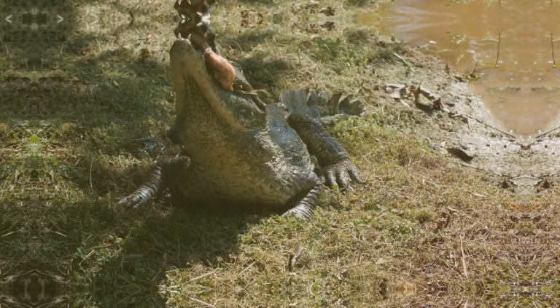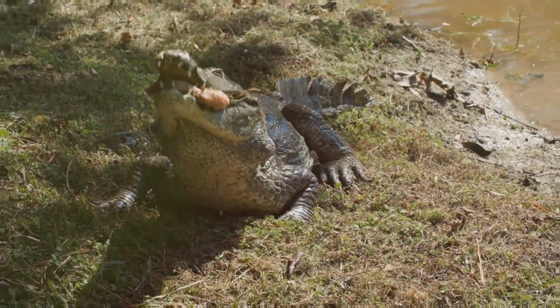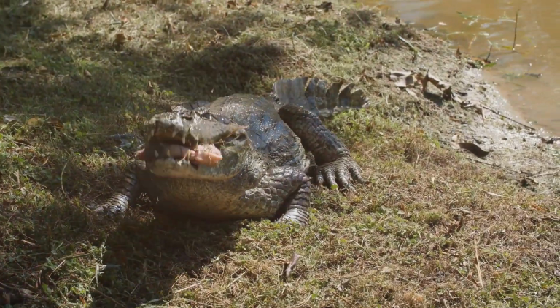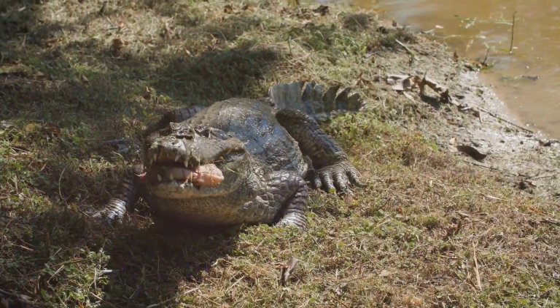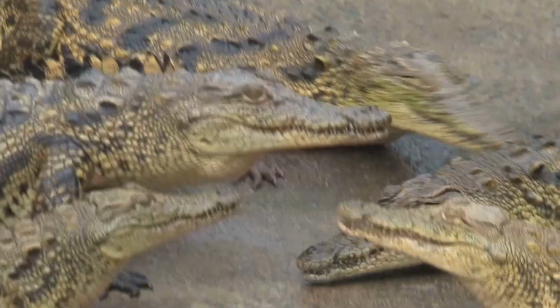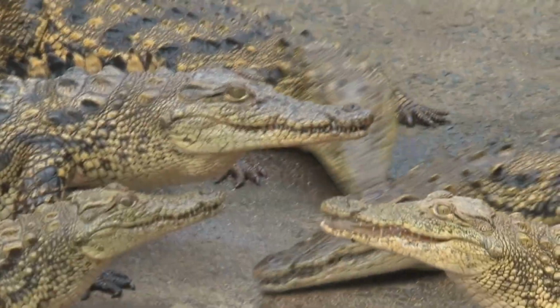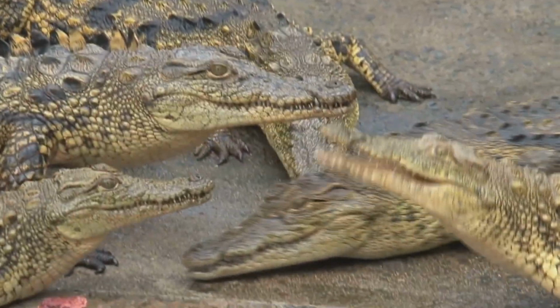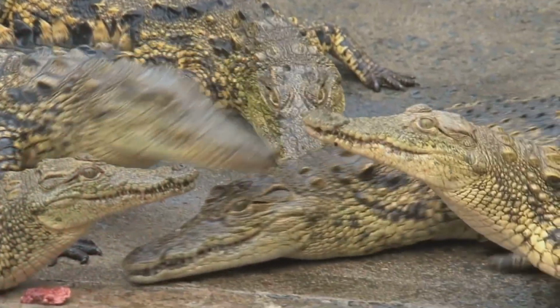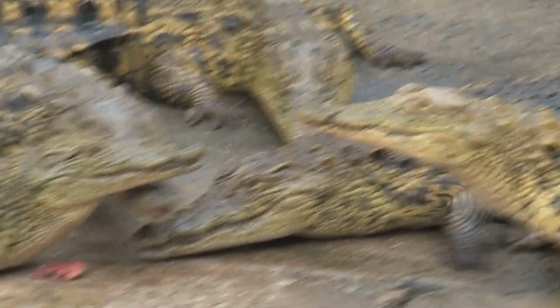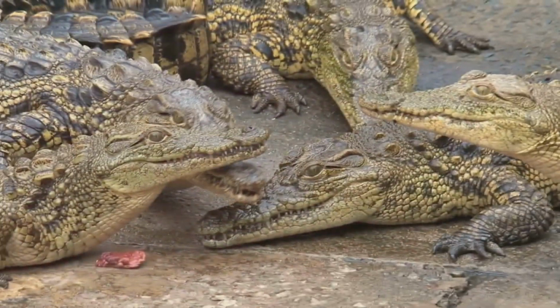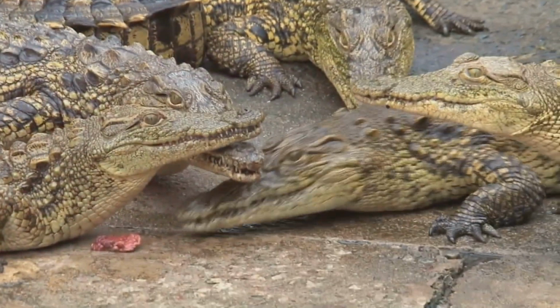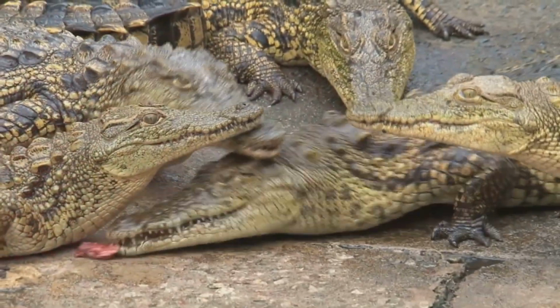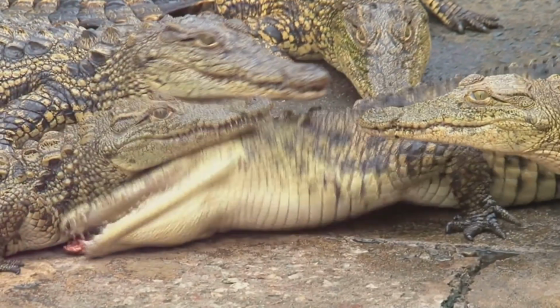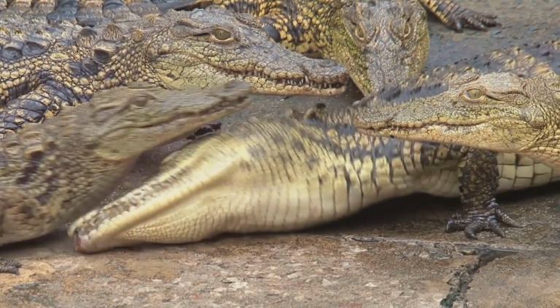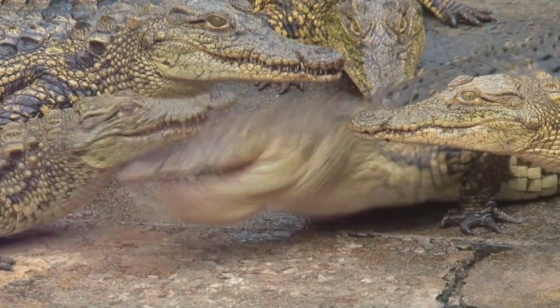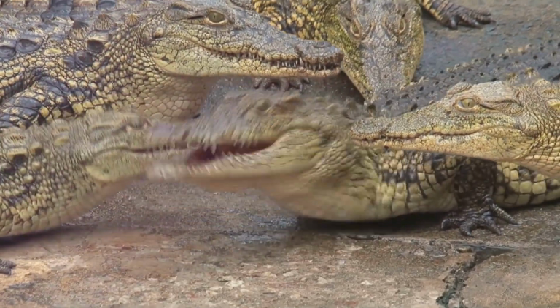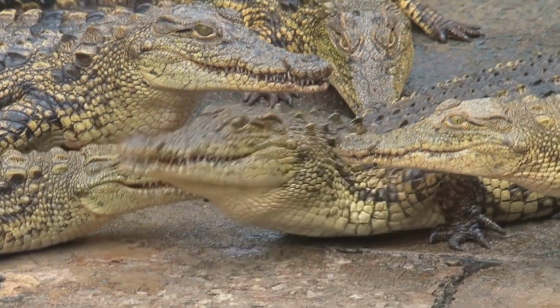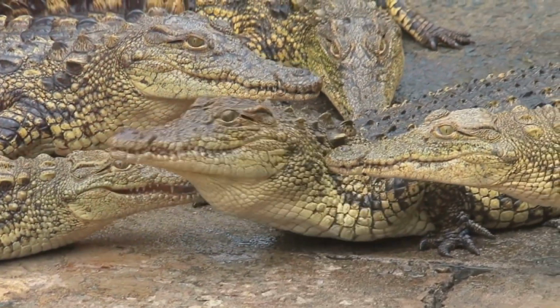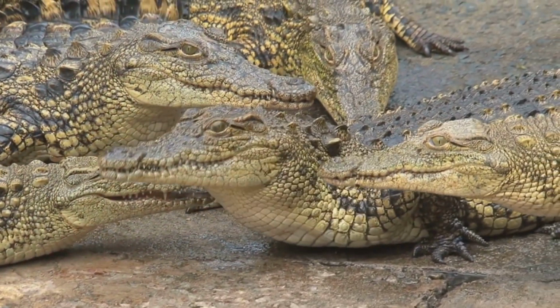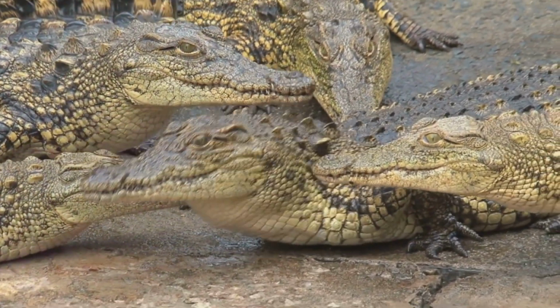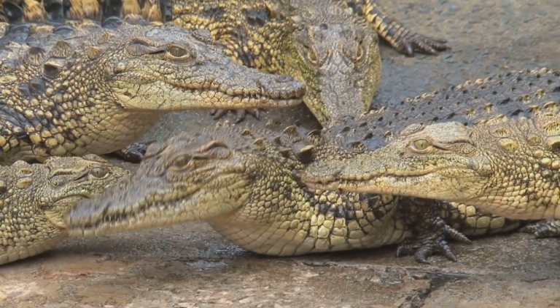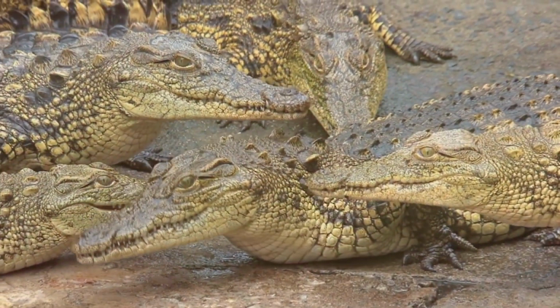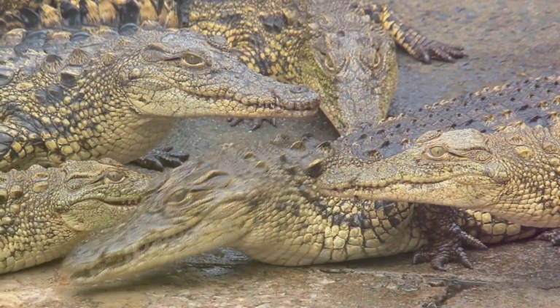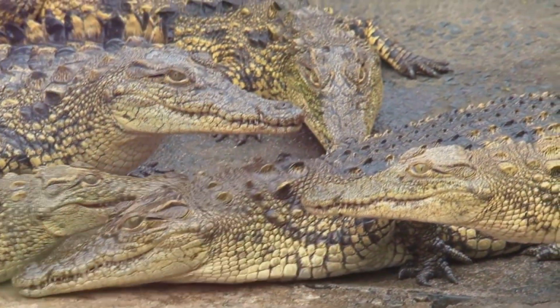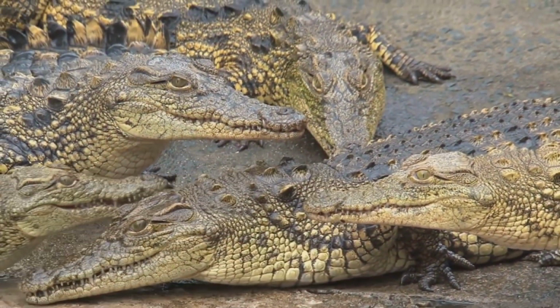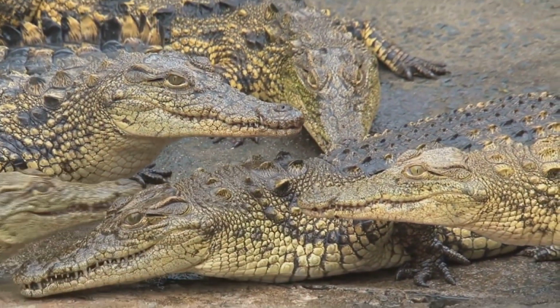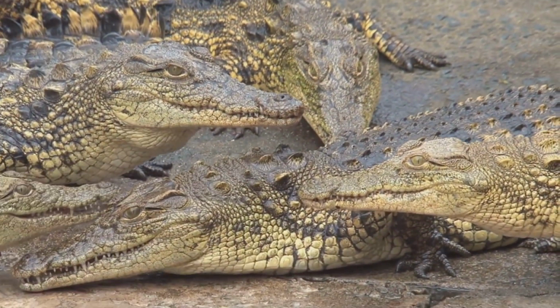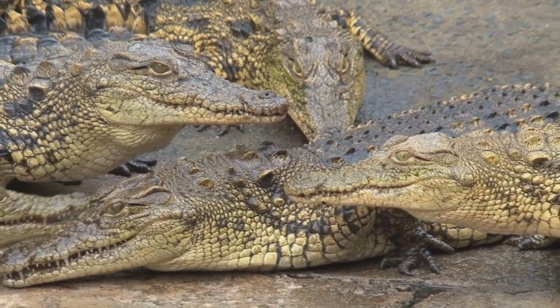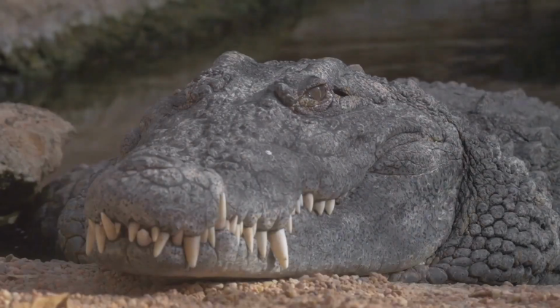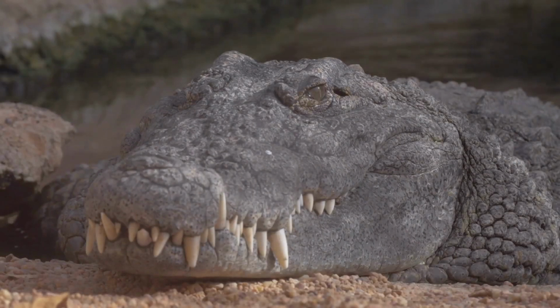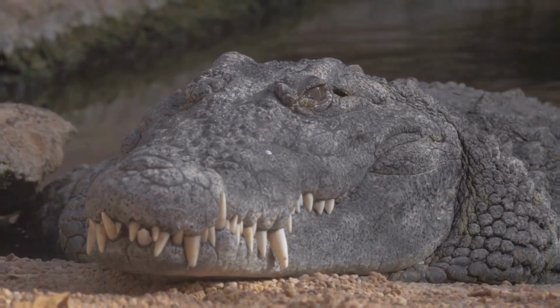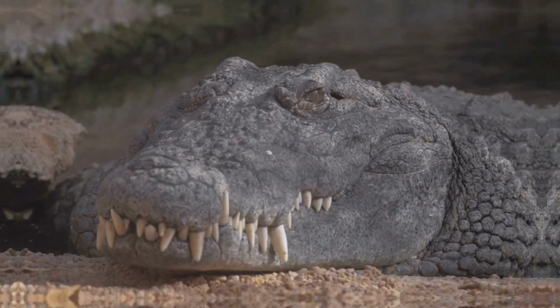Want to know a fun fact? The American alligator can grow up to 13 to 15 feet long, while the saltwater crocodile — the largest of all living reptiles — can reach lengths of up to 23 feet. That's almost the size of a bus!